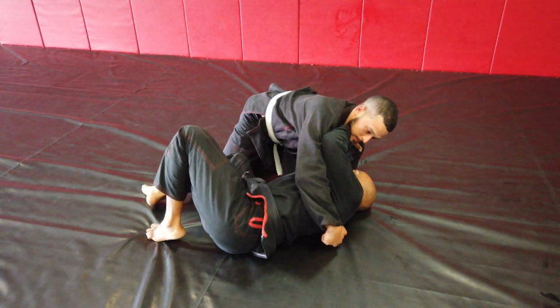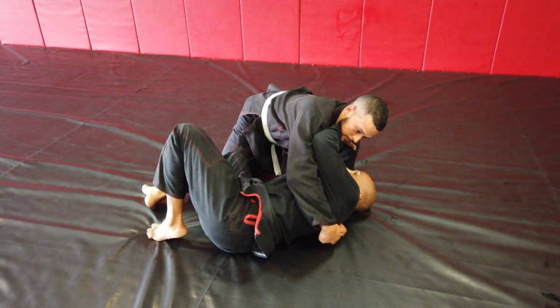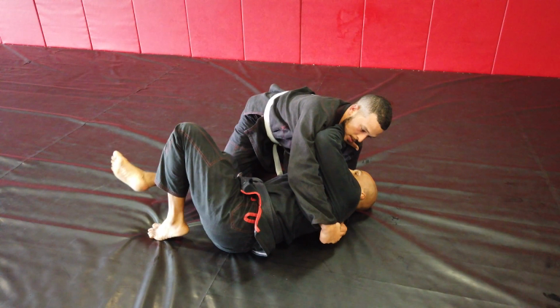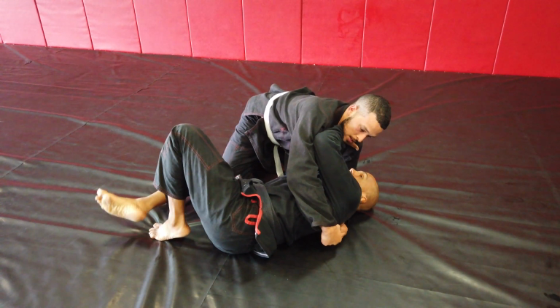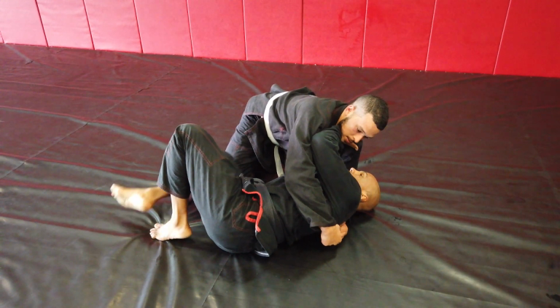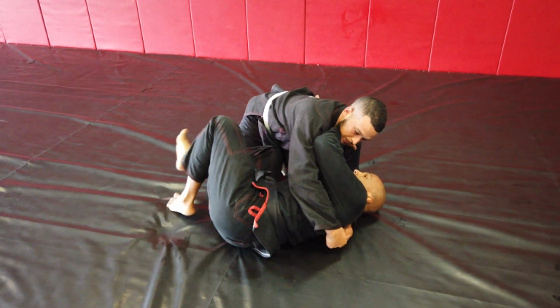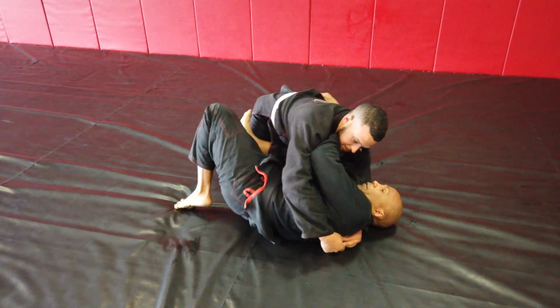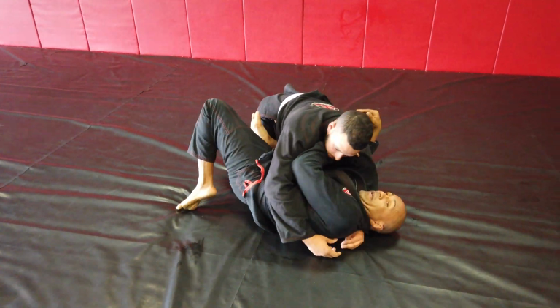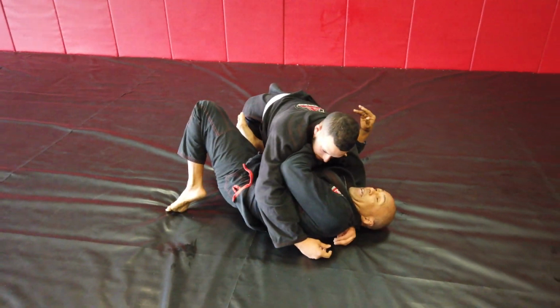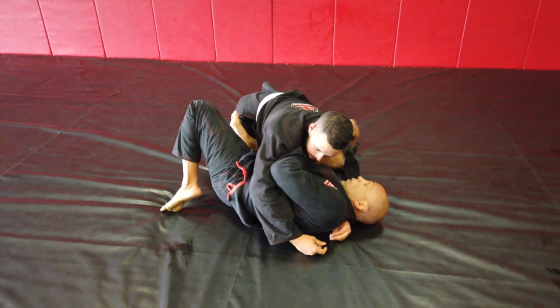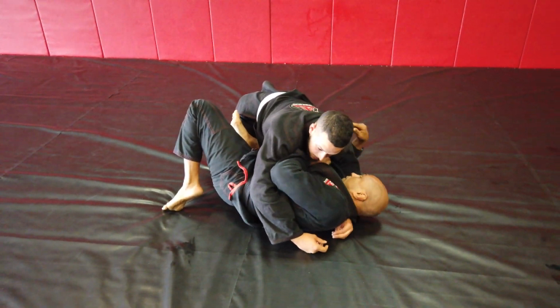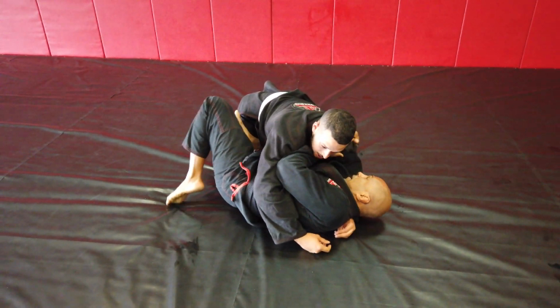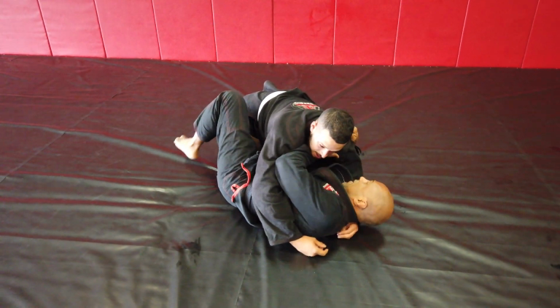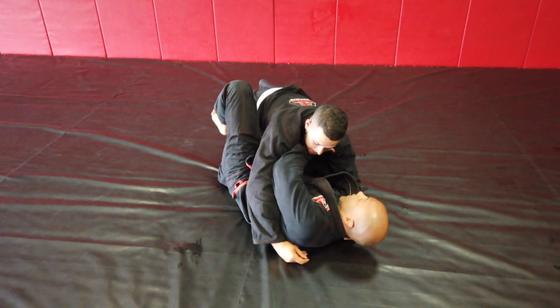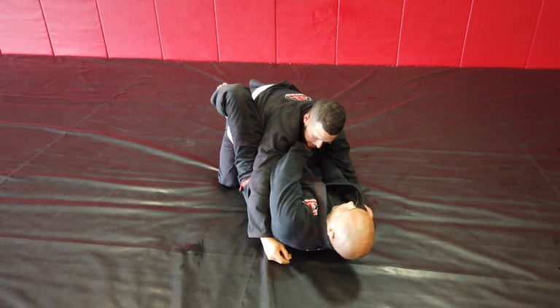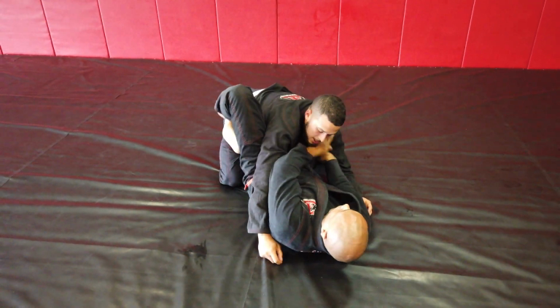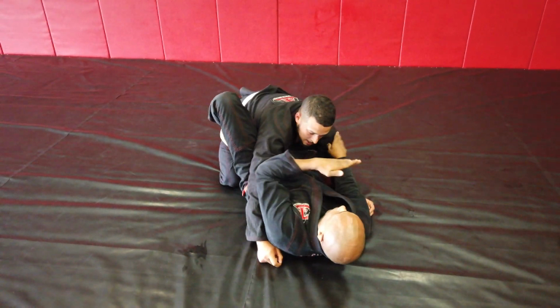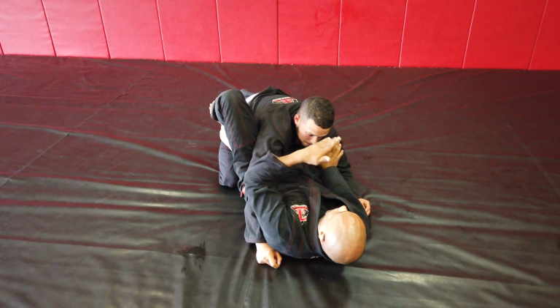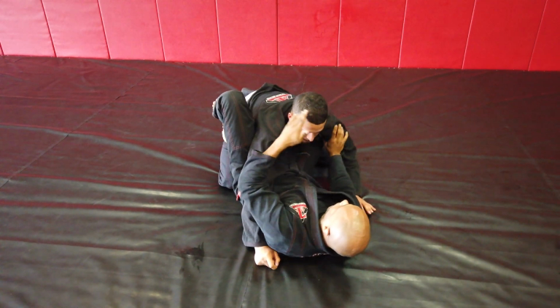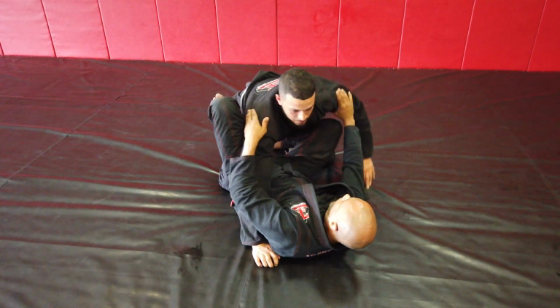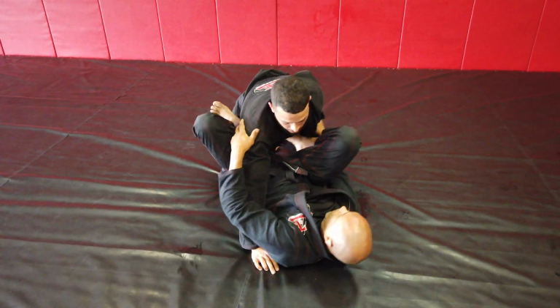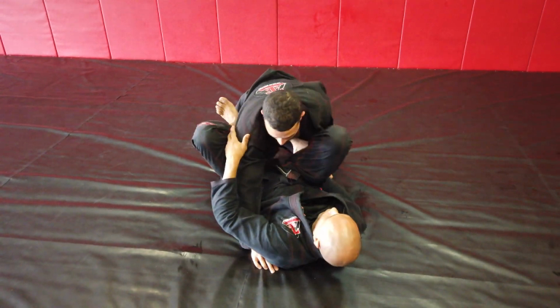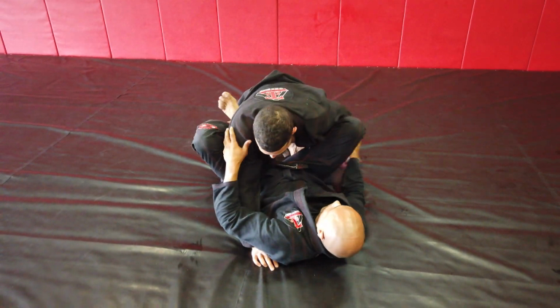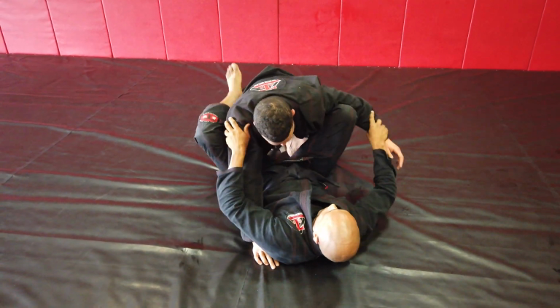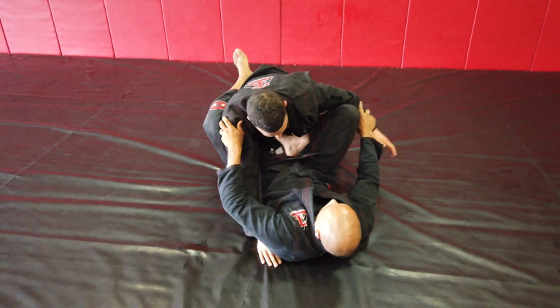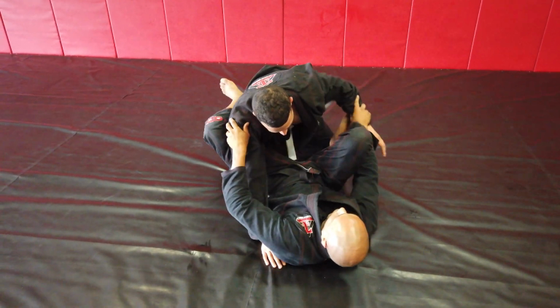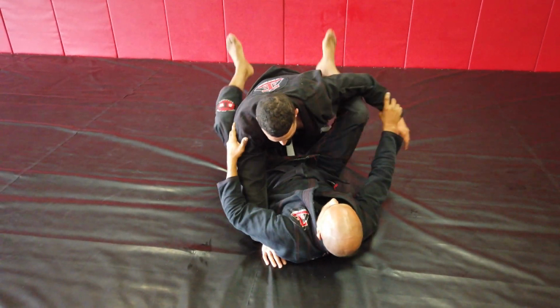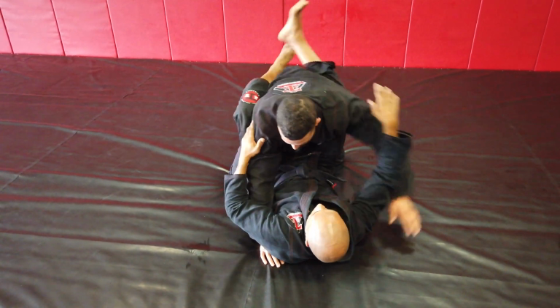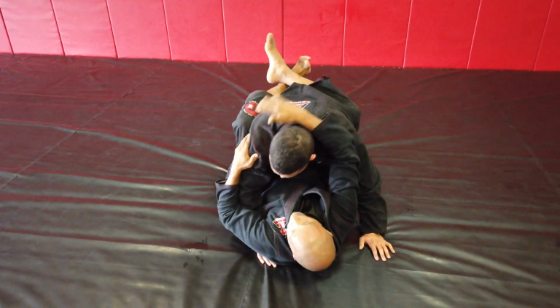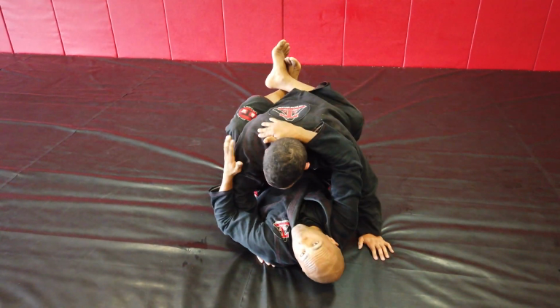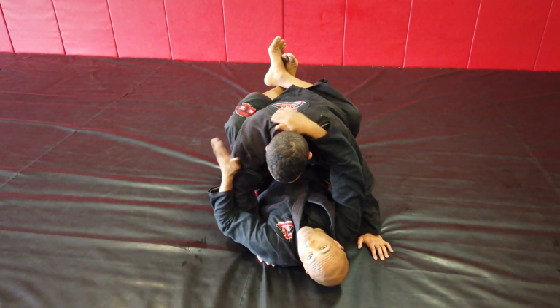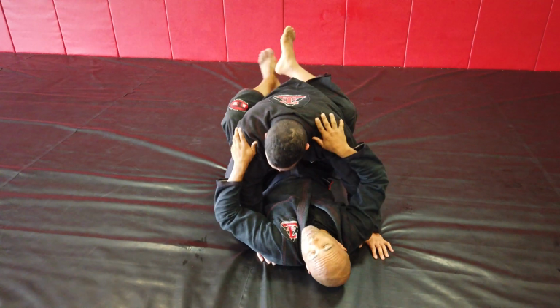My hip comes off the ground and I rotate on my right shoulder. From here I have enough space to bring this knee in. Once I bring that knee in I can quickly create some space, and now my foot can go through back into the guard.